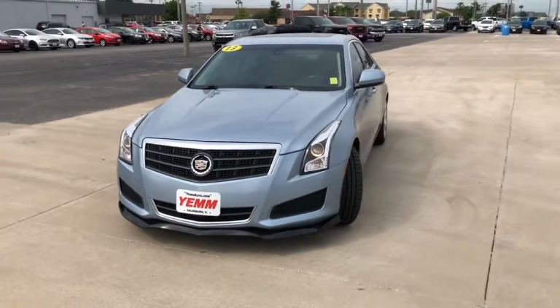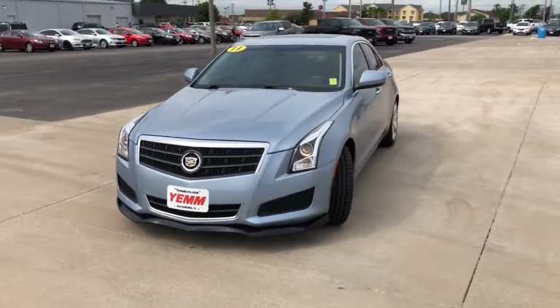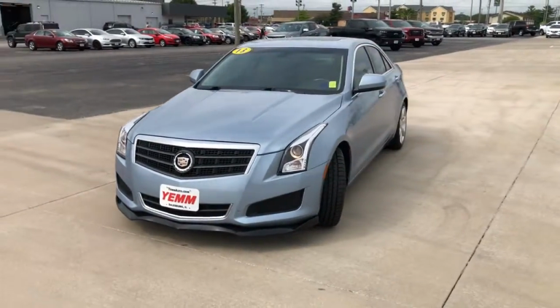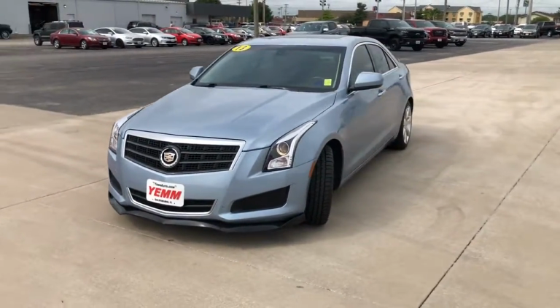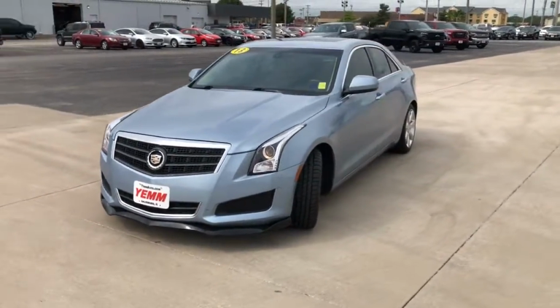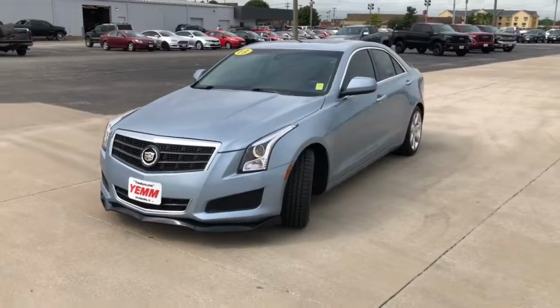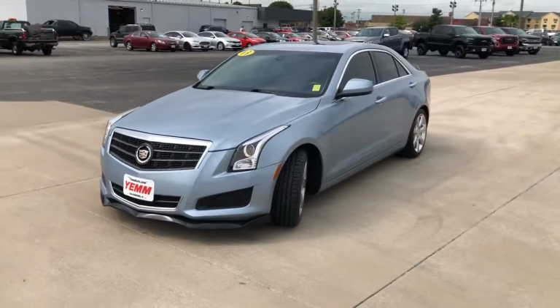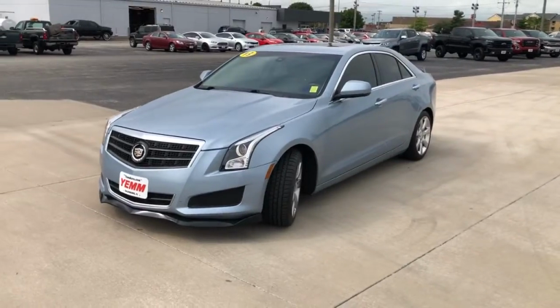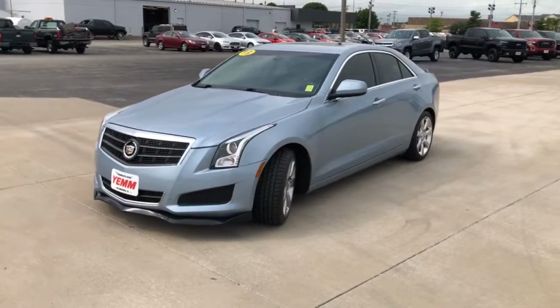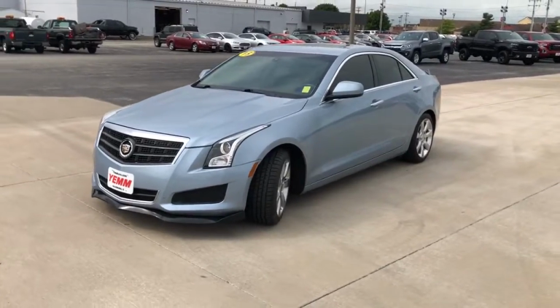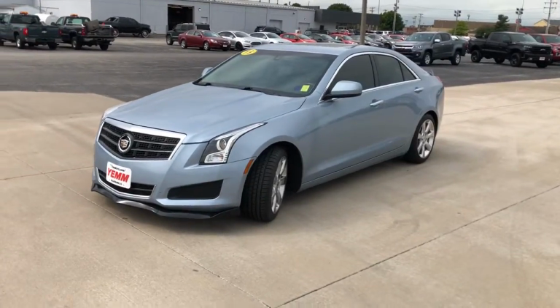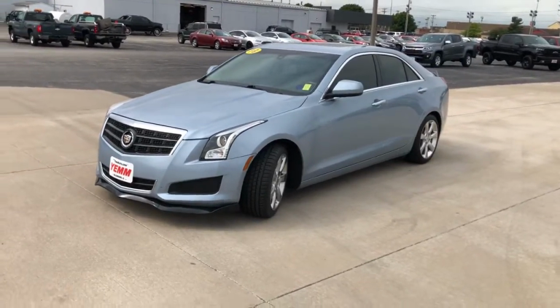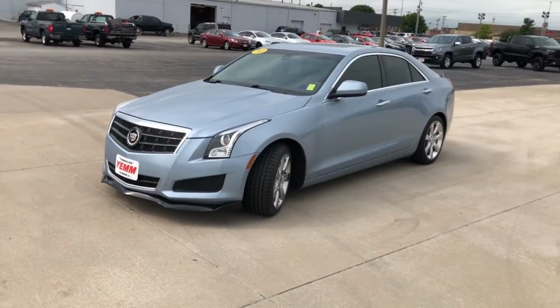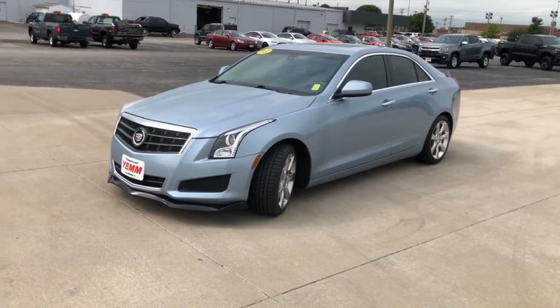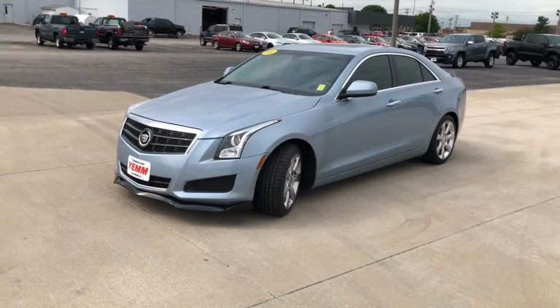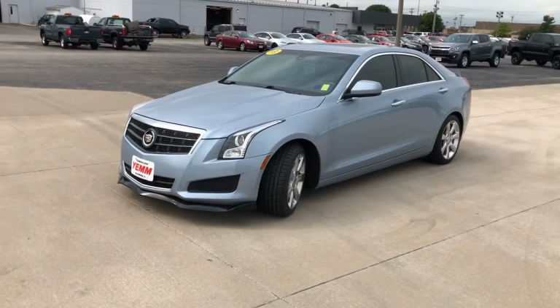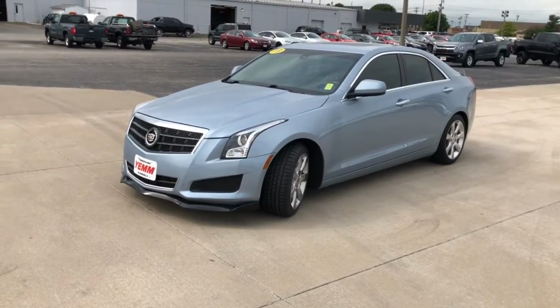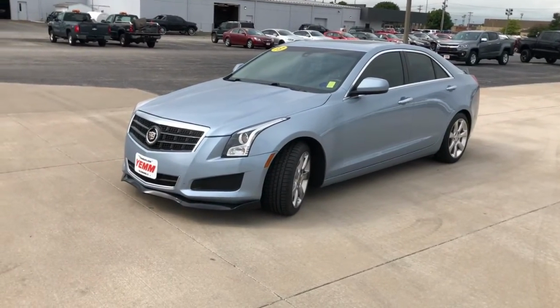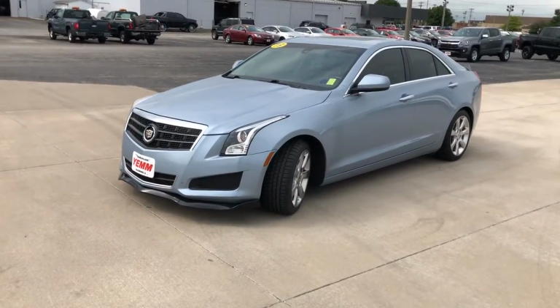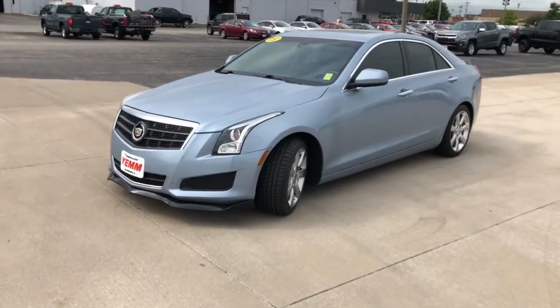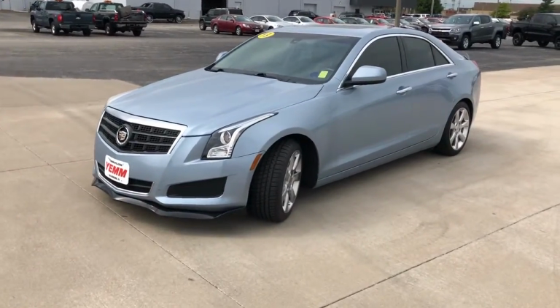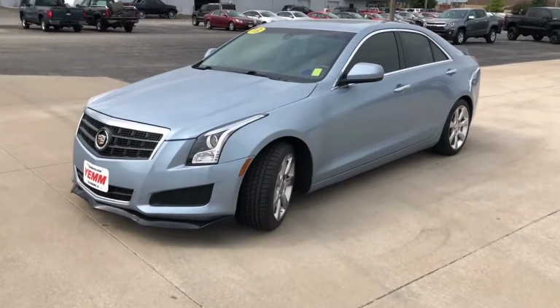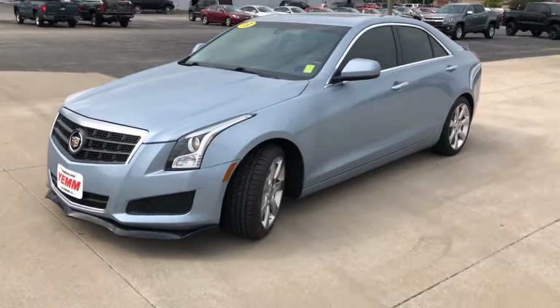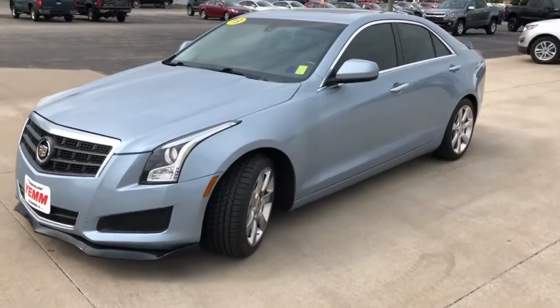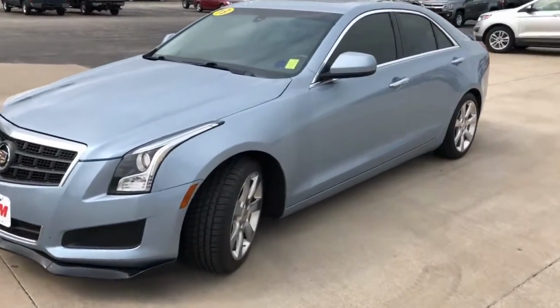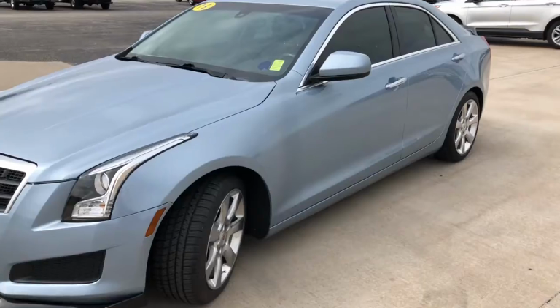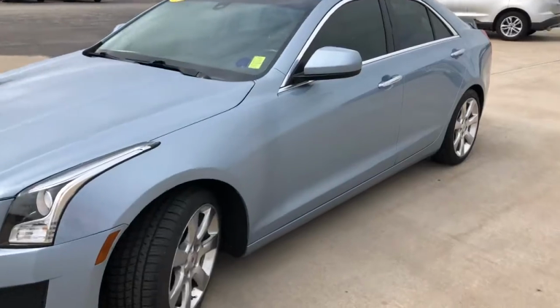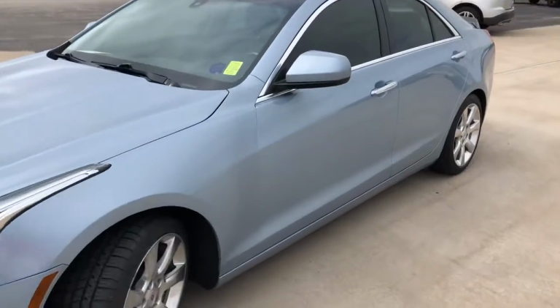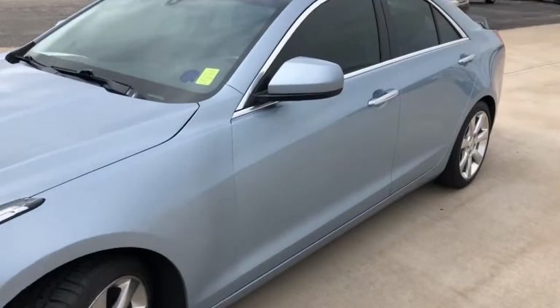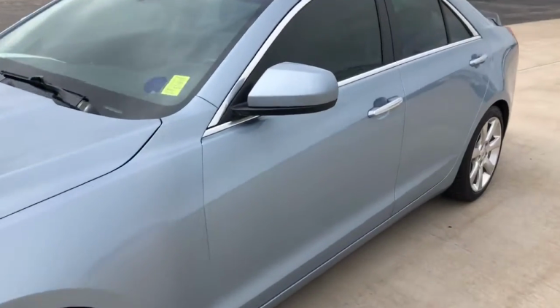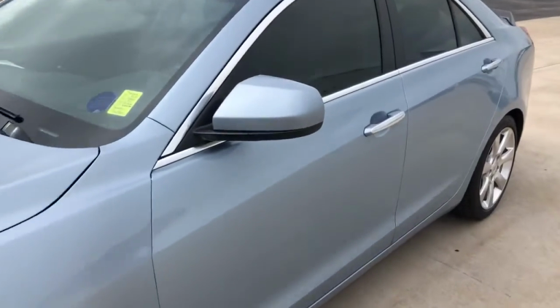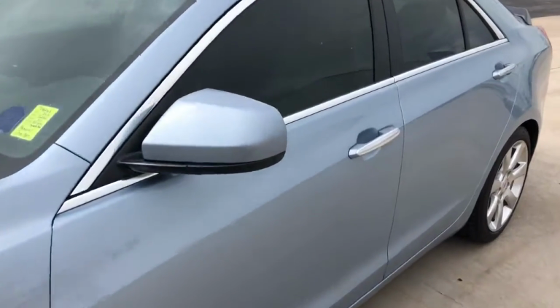The ATS Coupe delivers refined styling, athletic performance, agile handling, and advanced technology to keep you safe and connected.